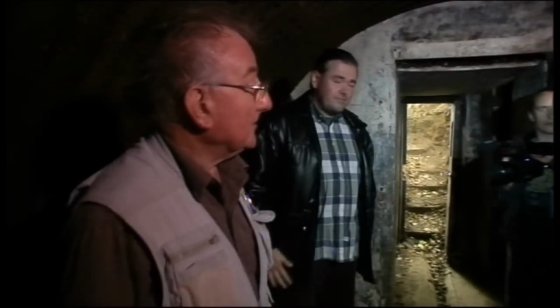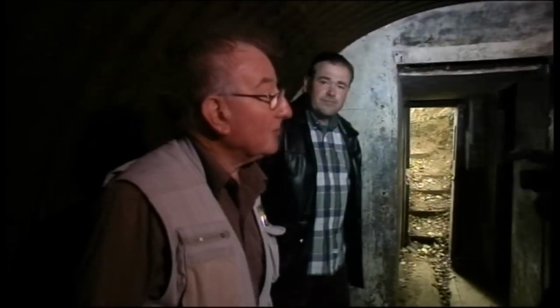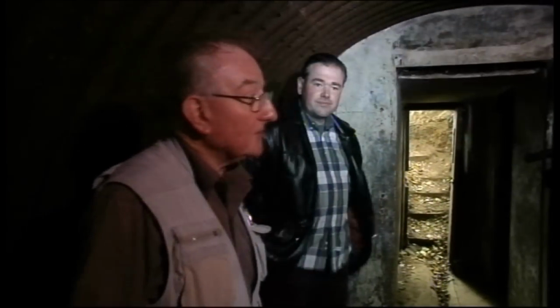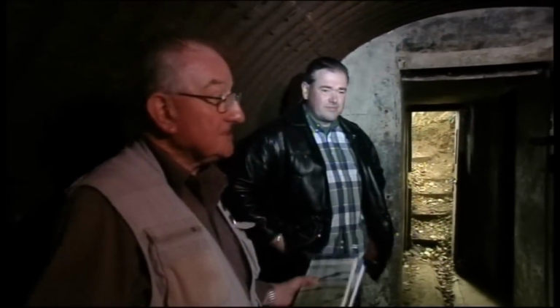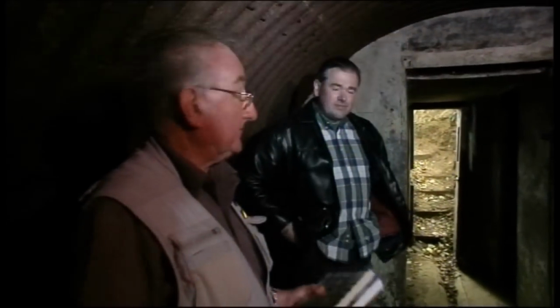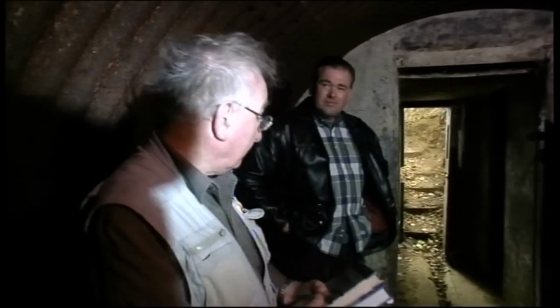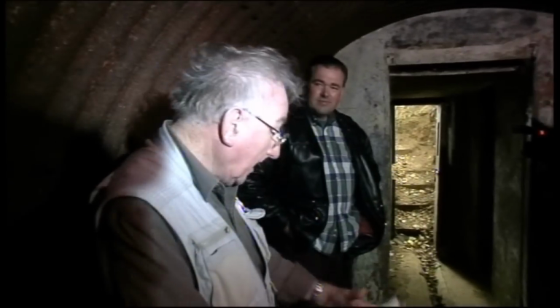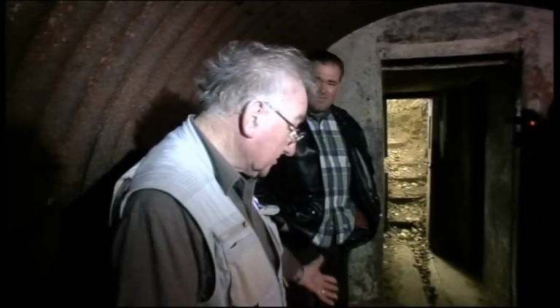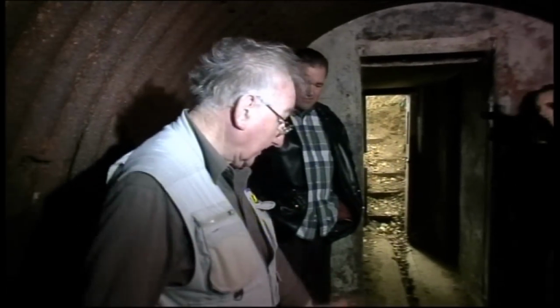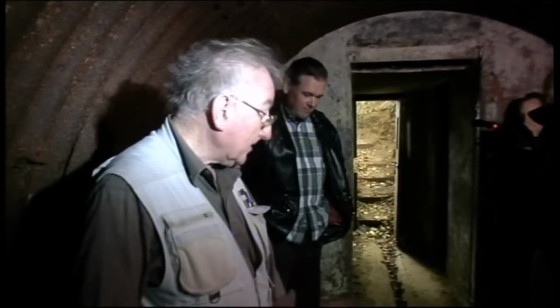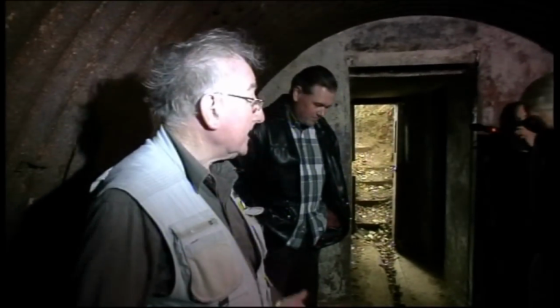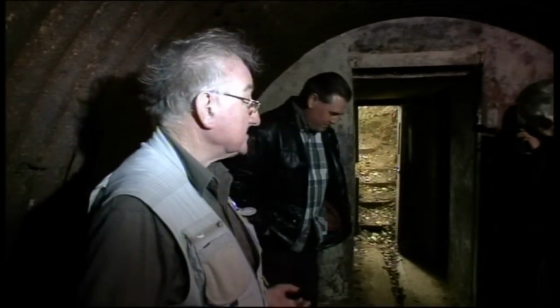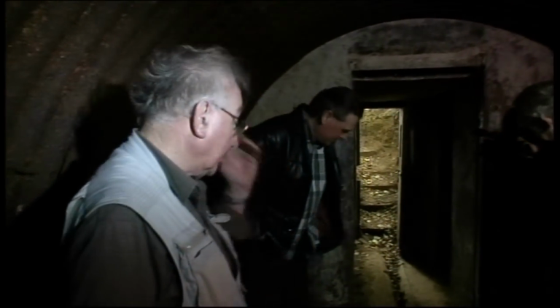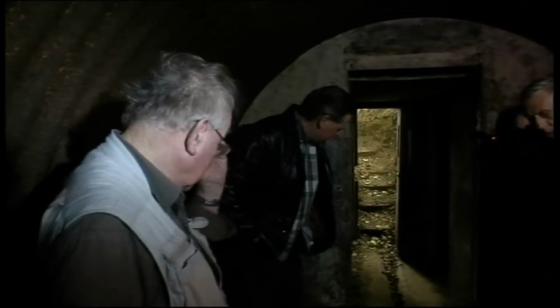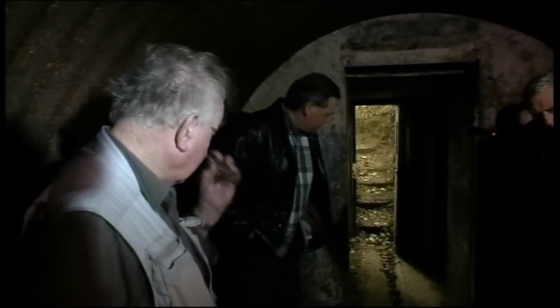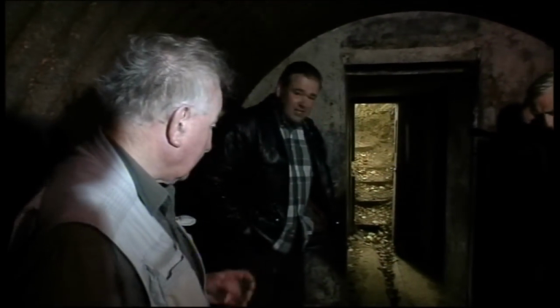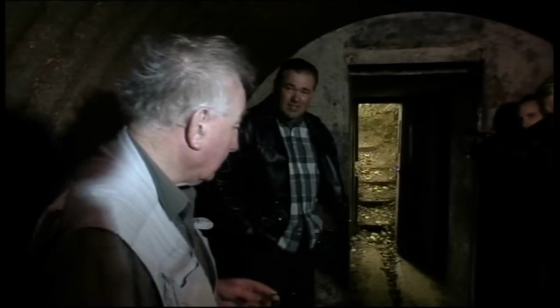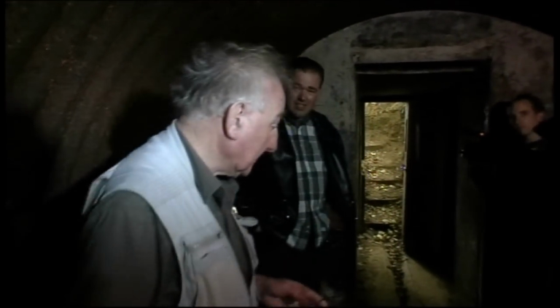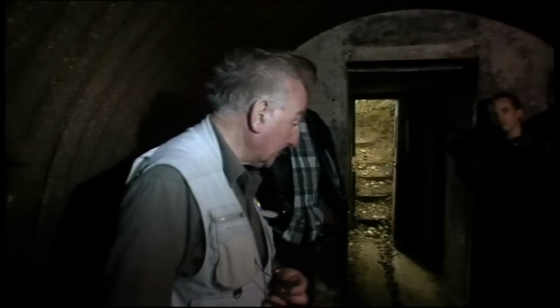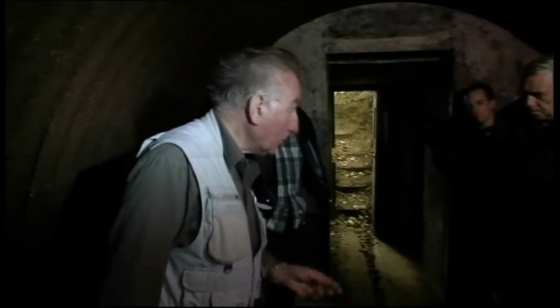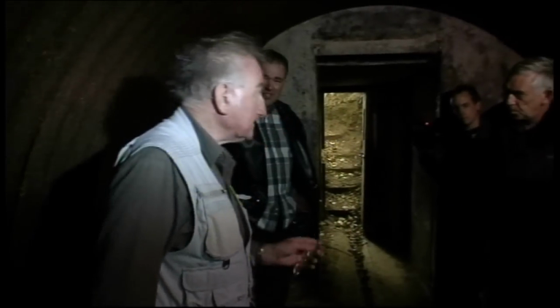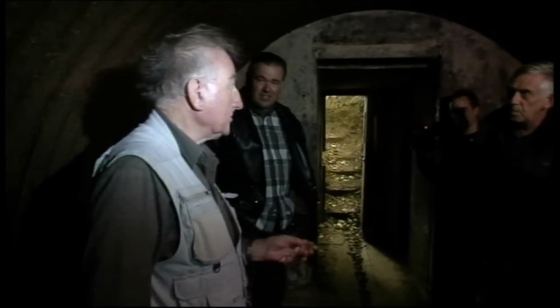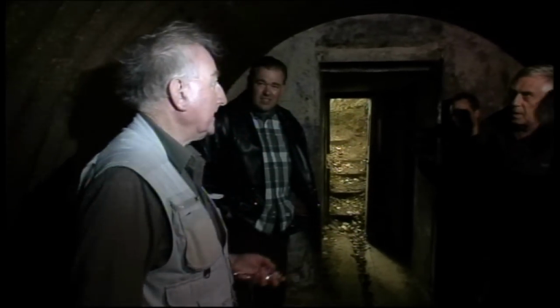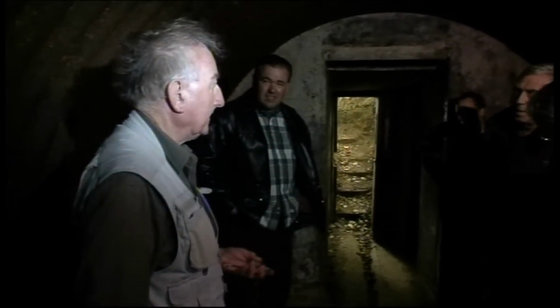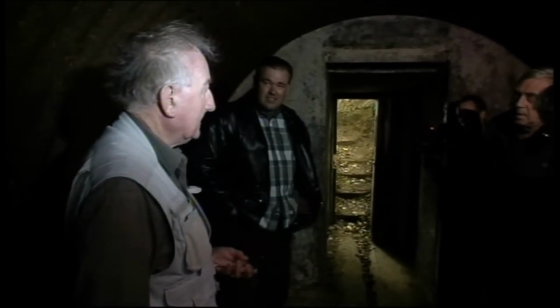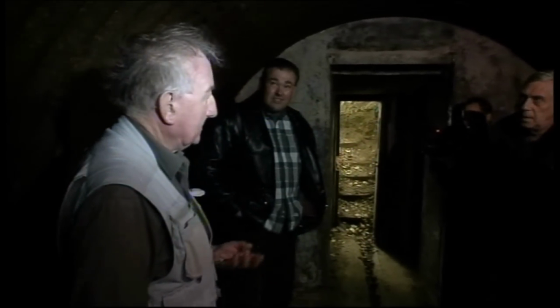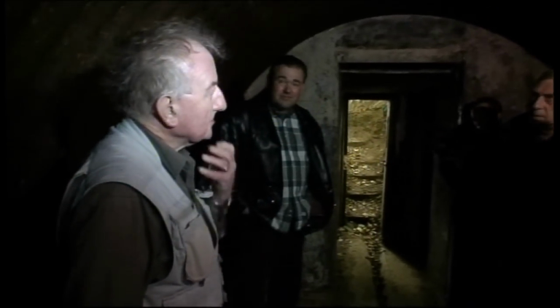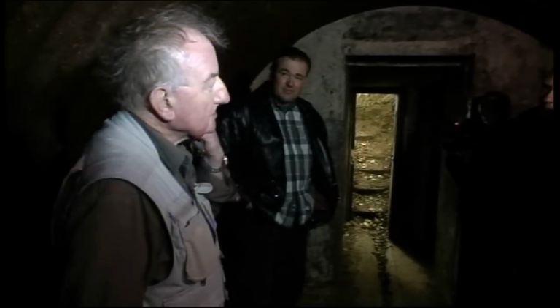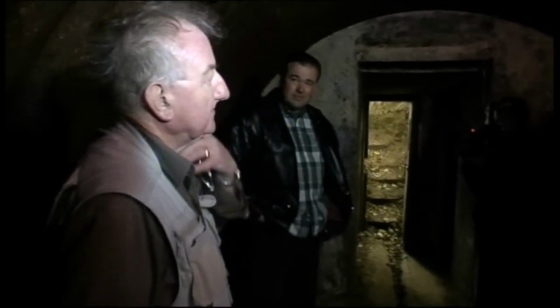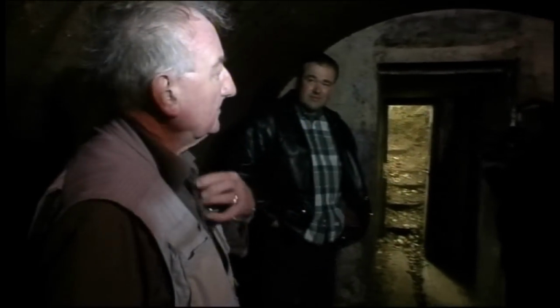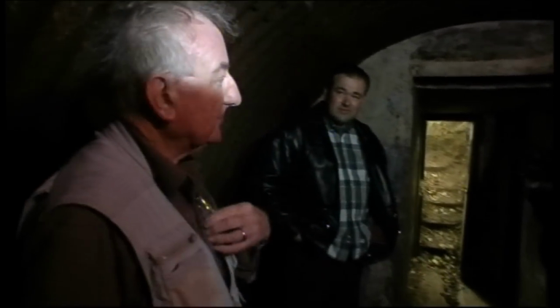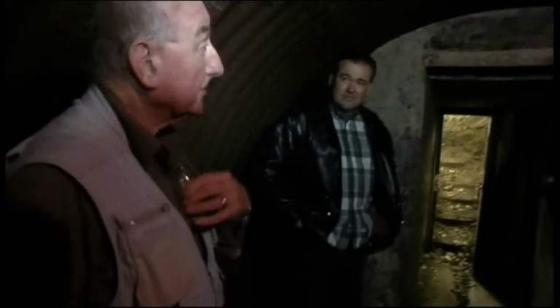So what we've got is this very nice dry — look at how dry it is in here, bearing in mind what the weather's been like. It's always bone dry down here and it's a constant sort of 52, 53 degrees.